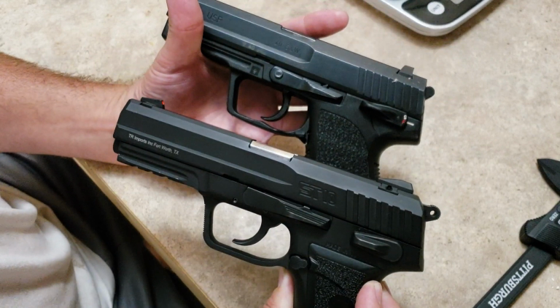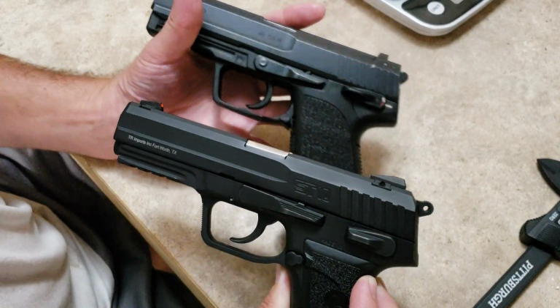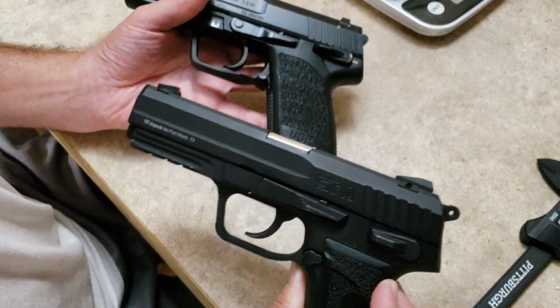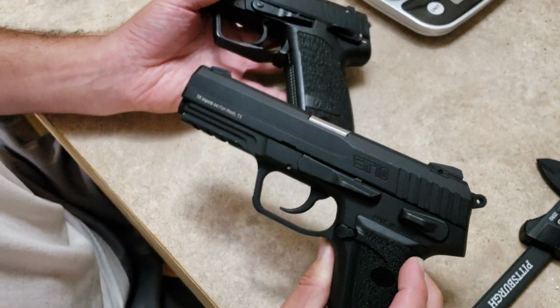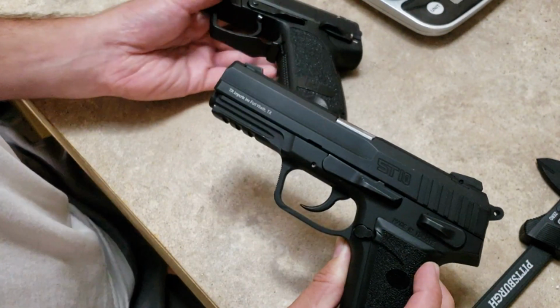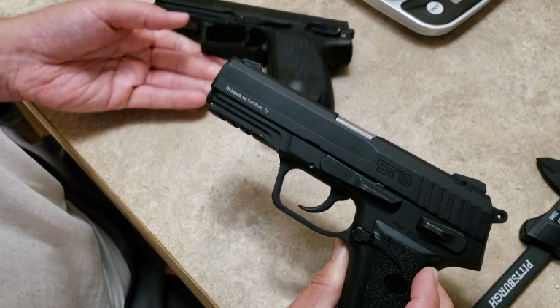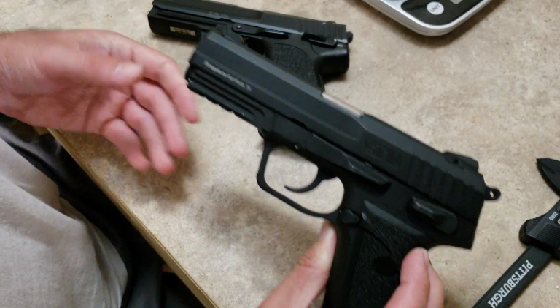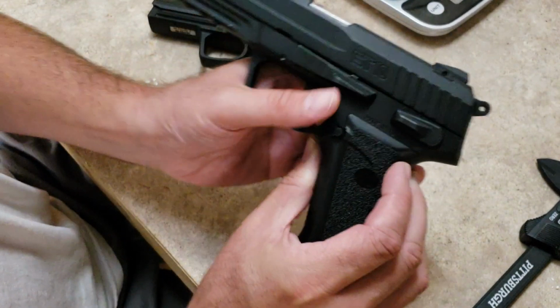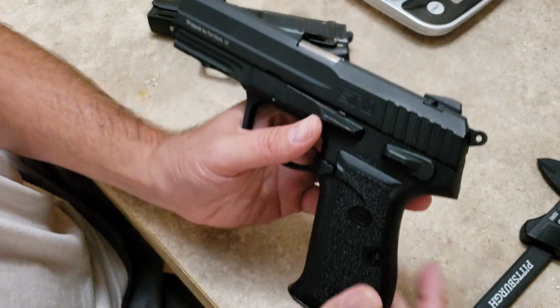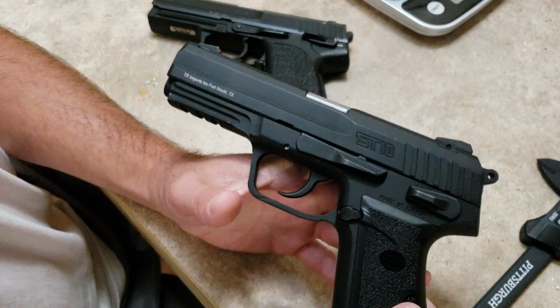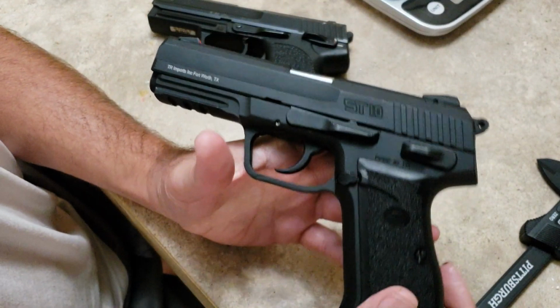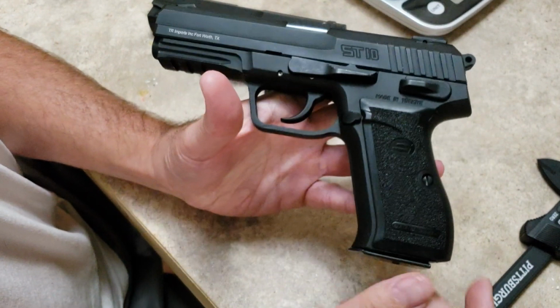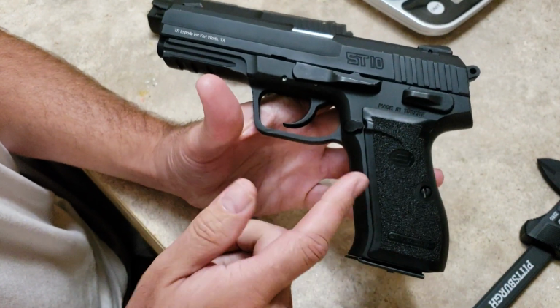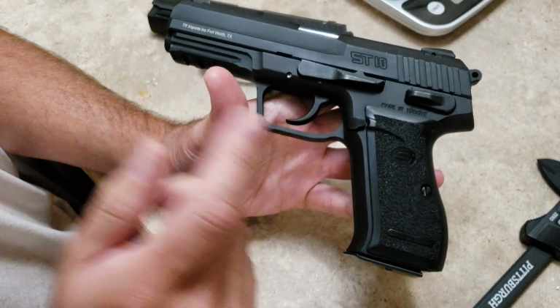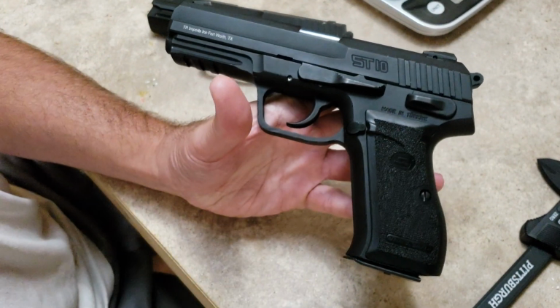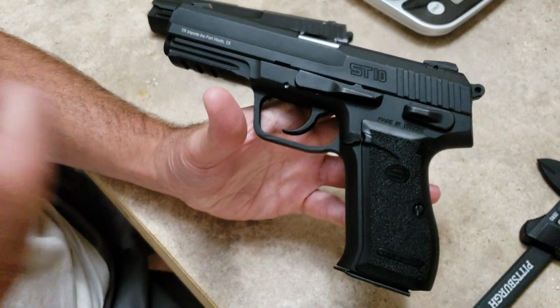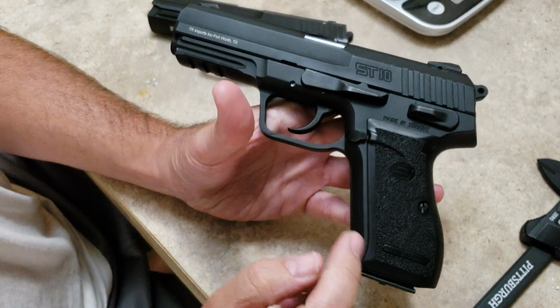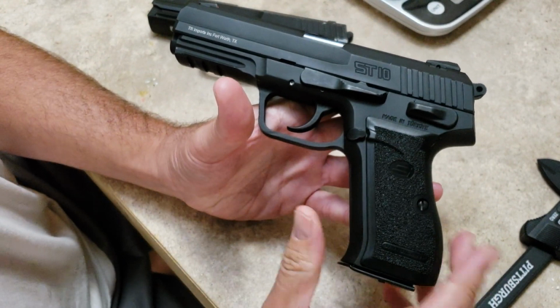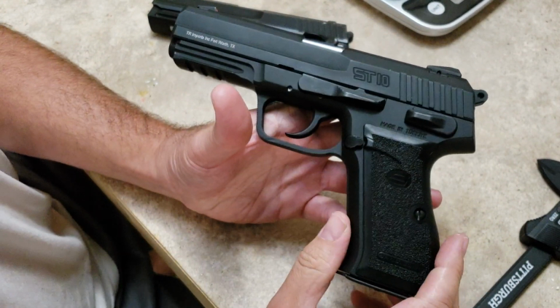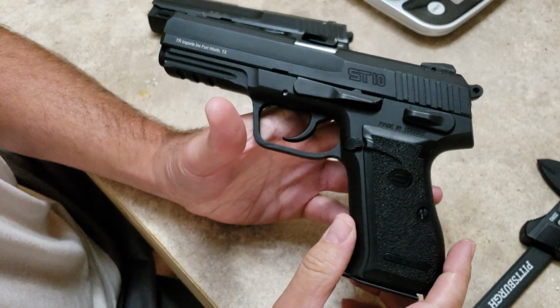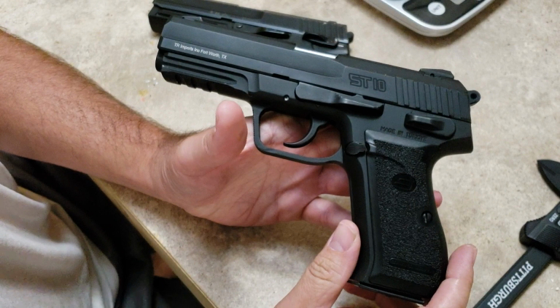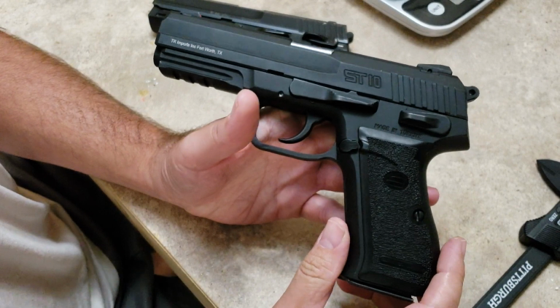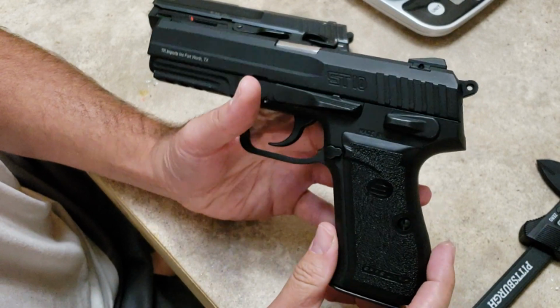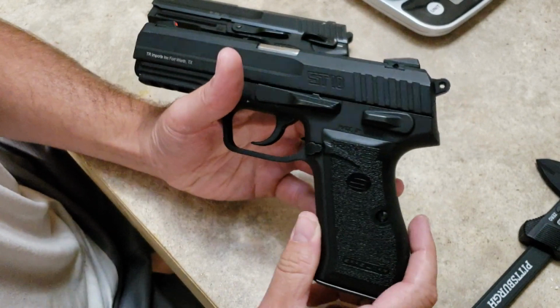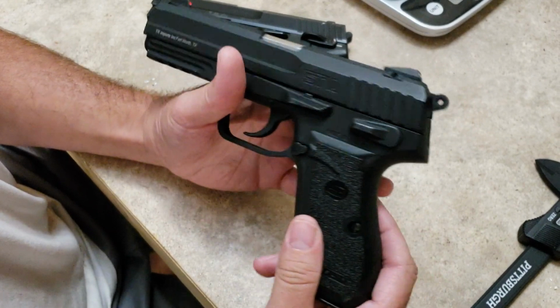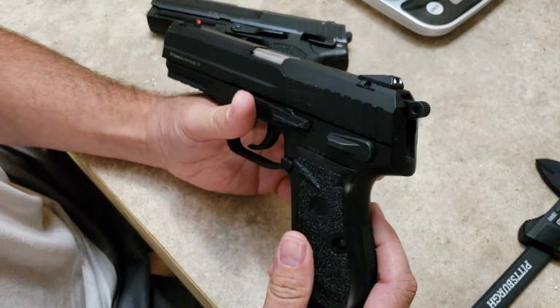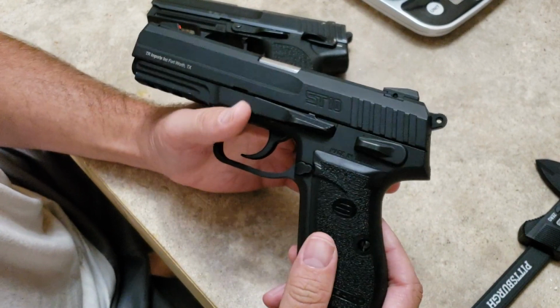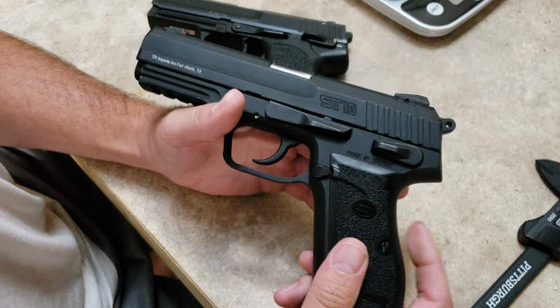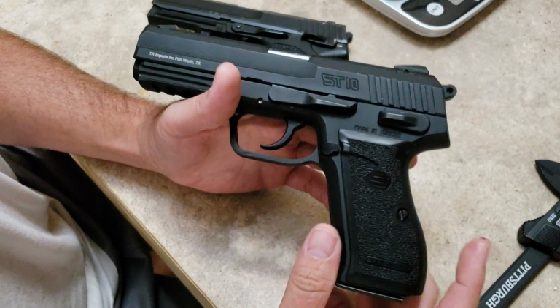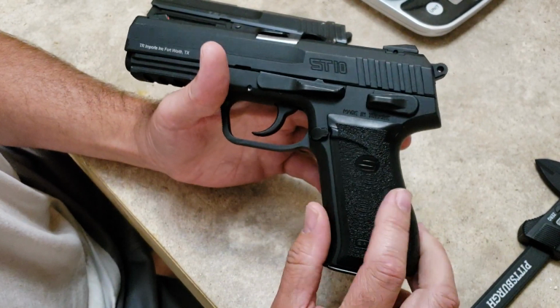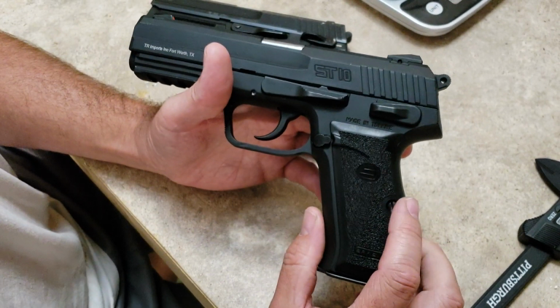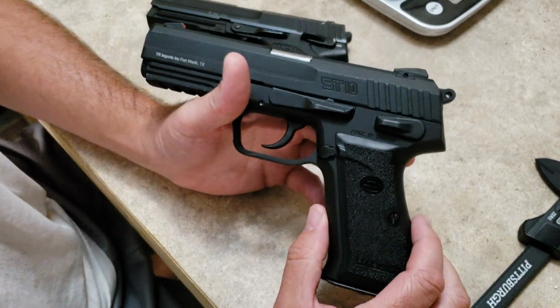So what we're going to do is just show the differences. If you've watched my channel, you saw that I already did a video with some statistics on this weapon.